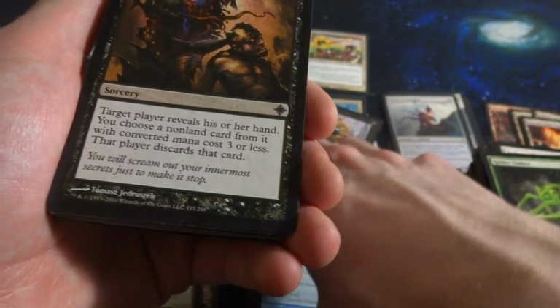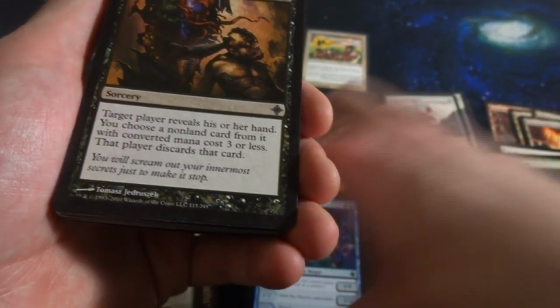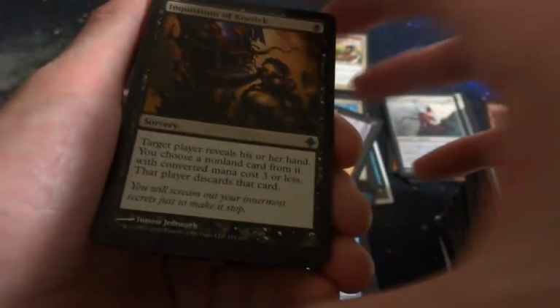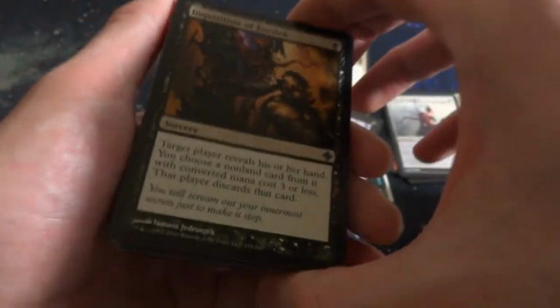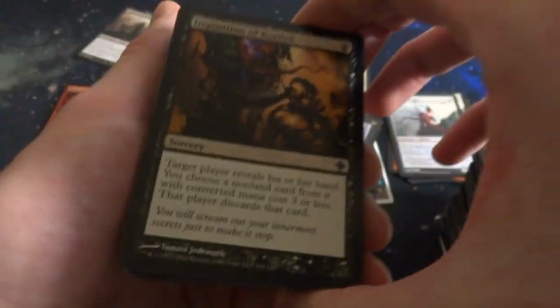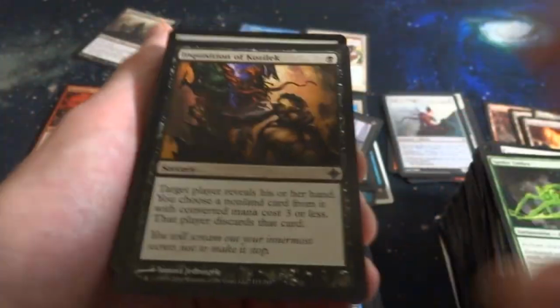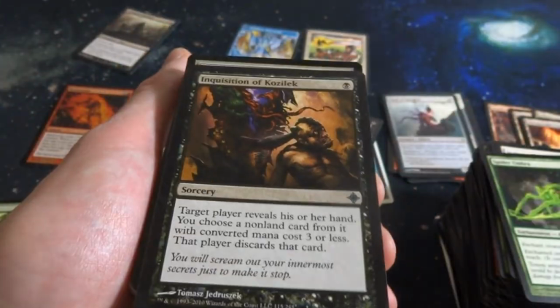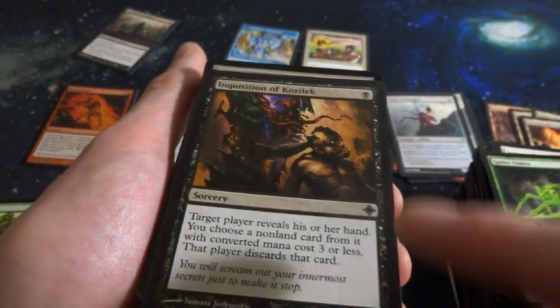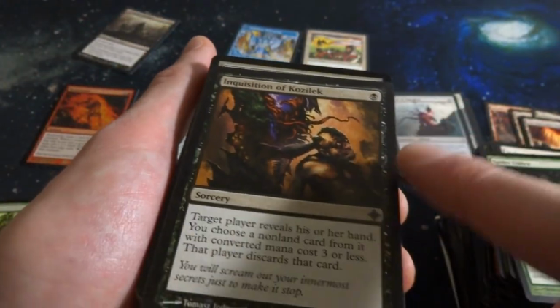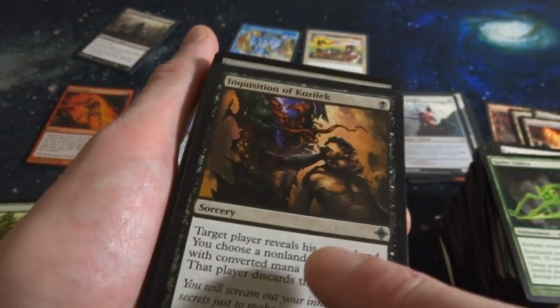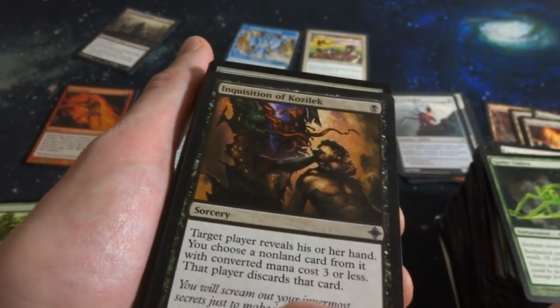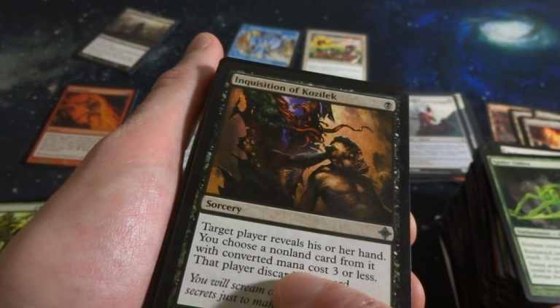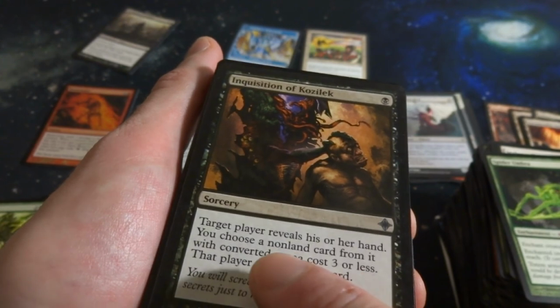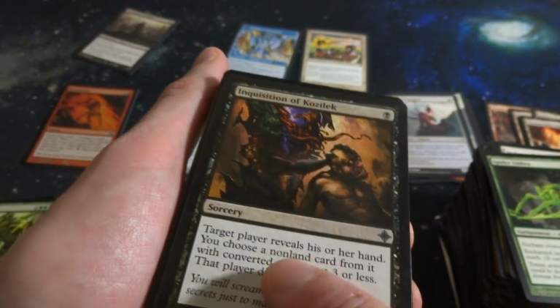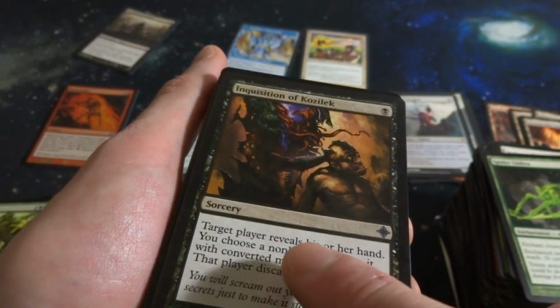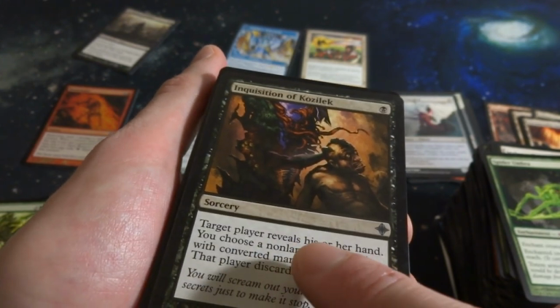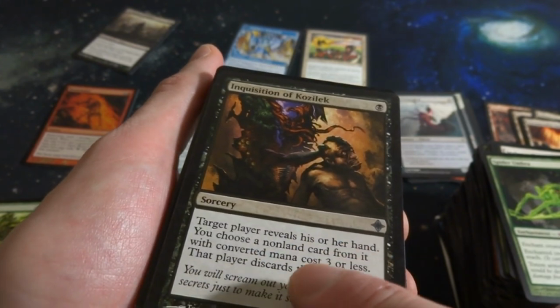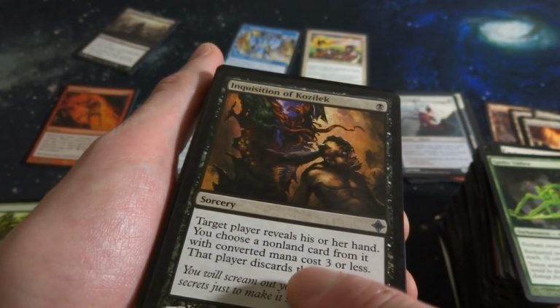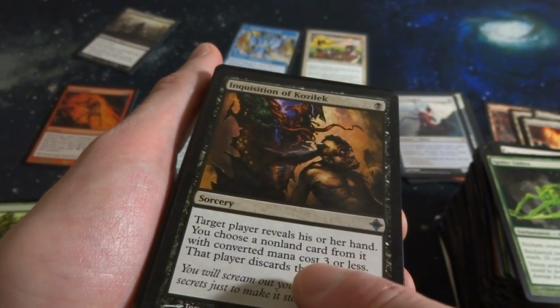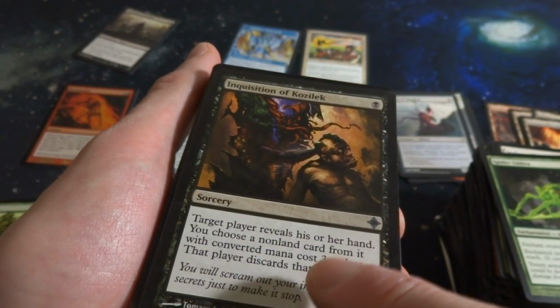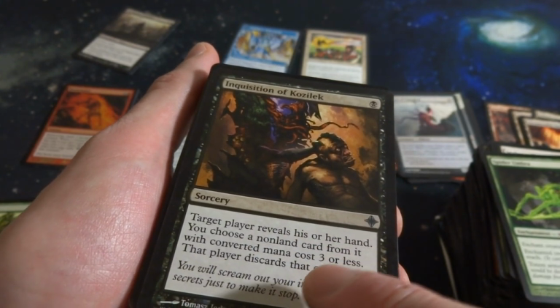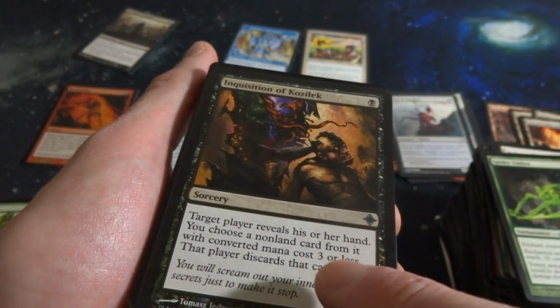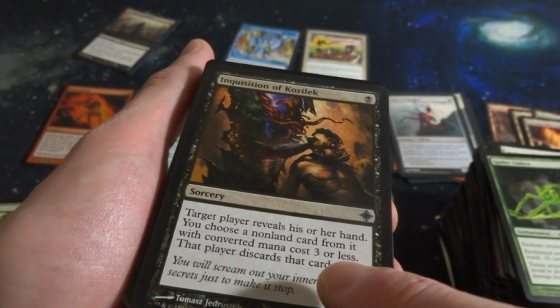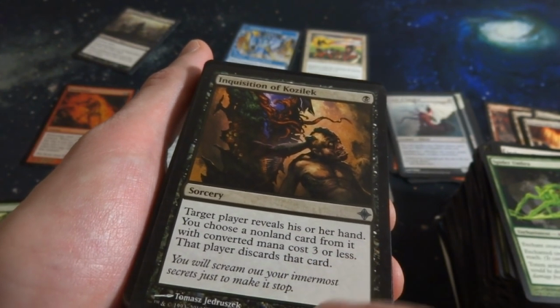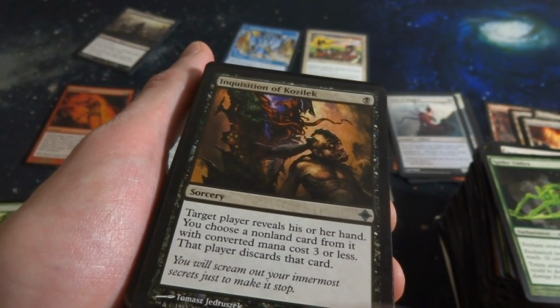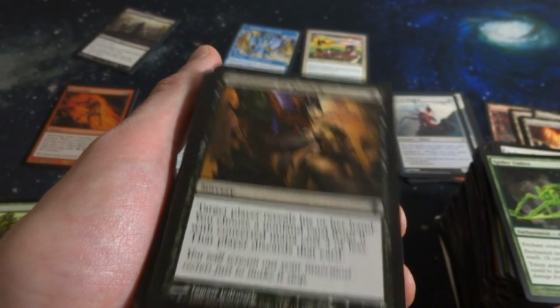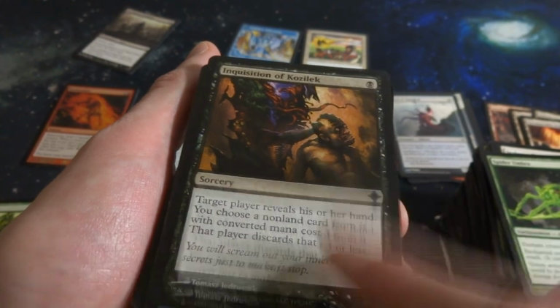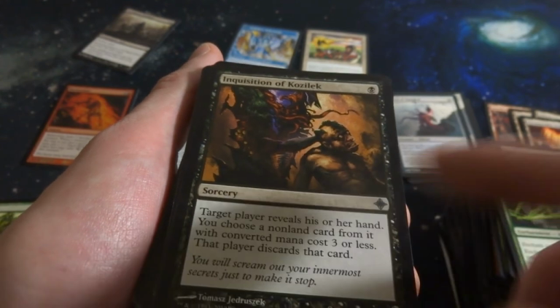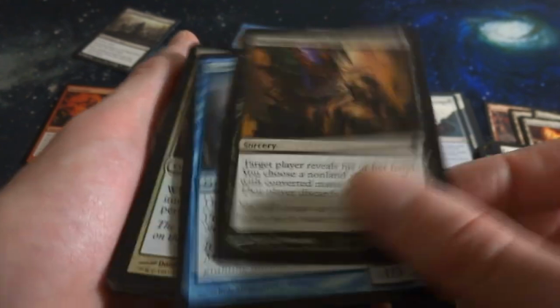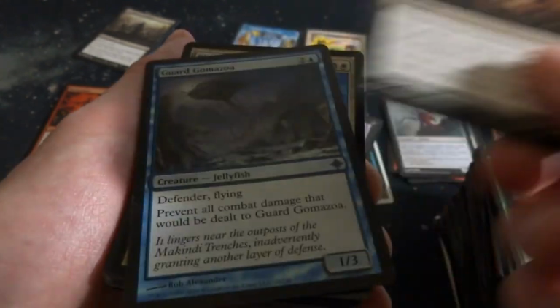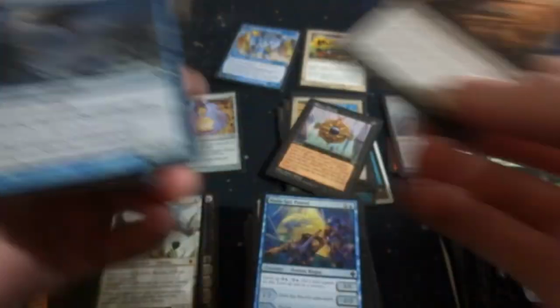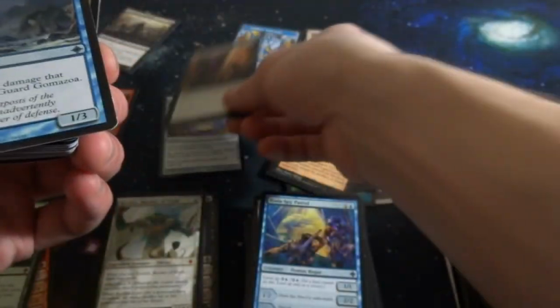Inquisition of Kozilek - great discard spell right here. It's a Sorcery for one black mana, just one. Target player reveals their hand, you choose a non-land card from it with converted mana cost three or less, that player discards that card. Great card right there - let's set that right there.